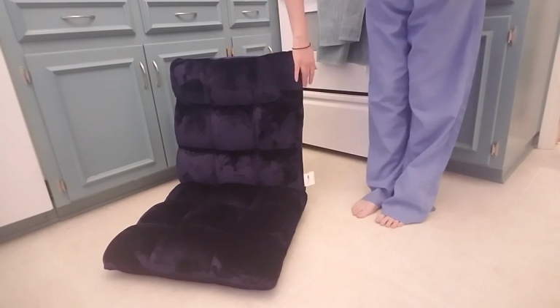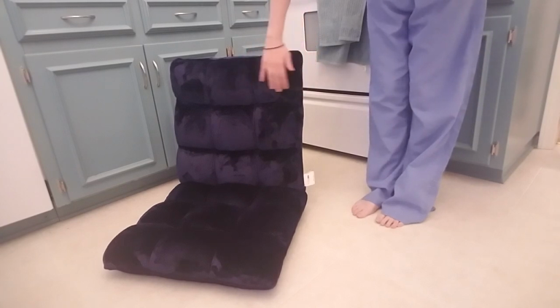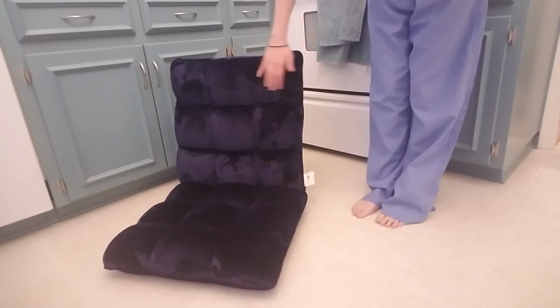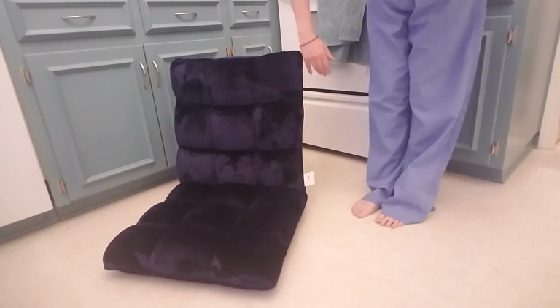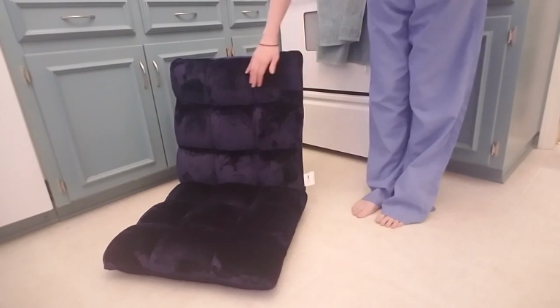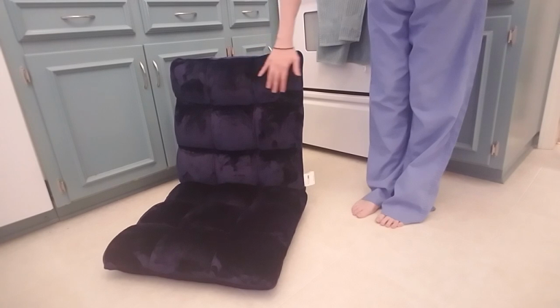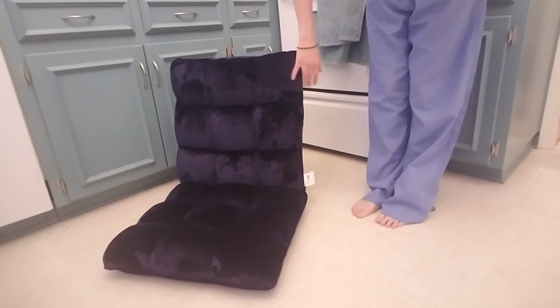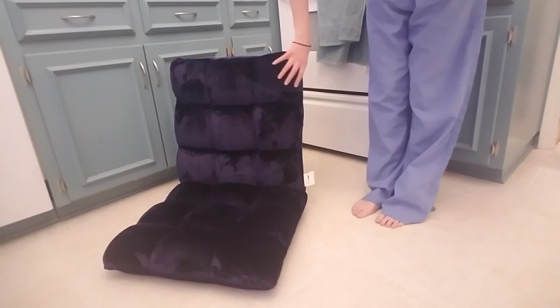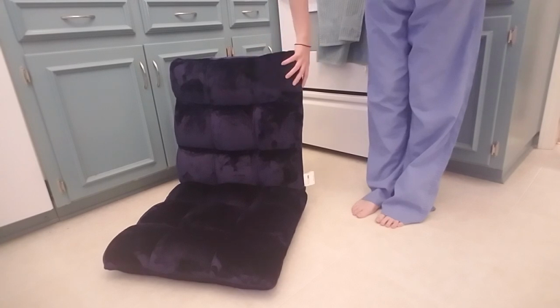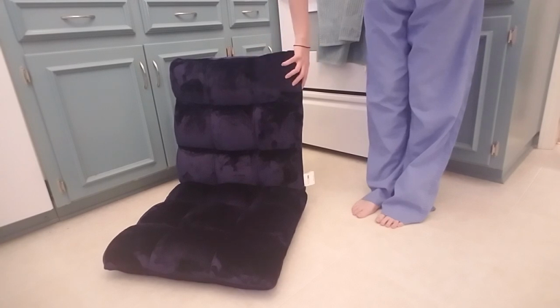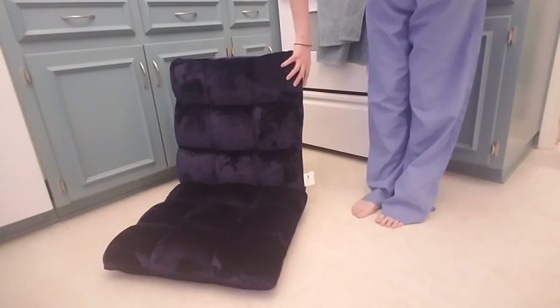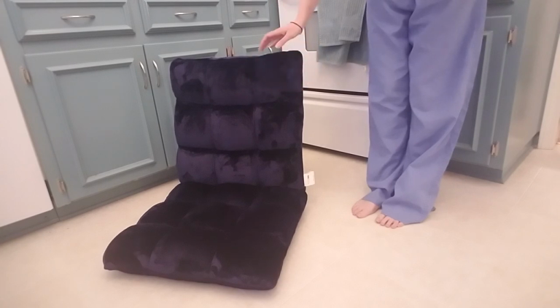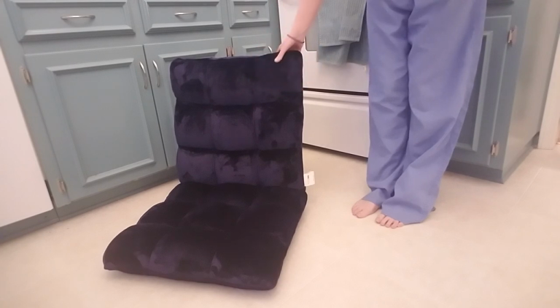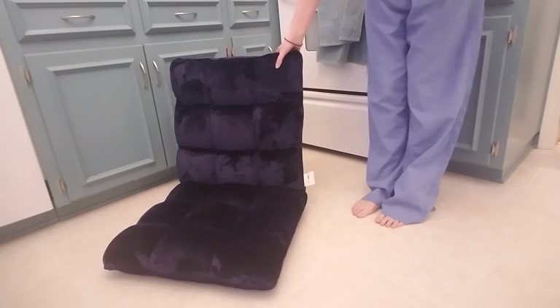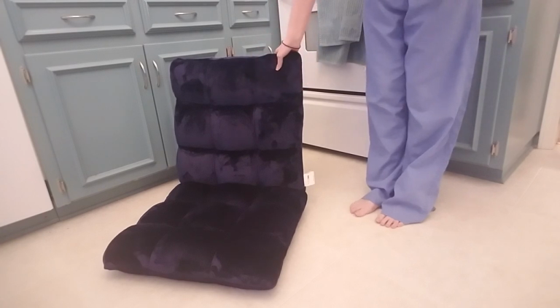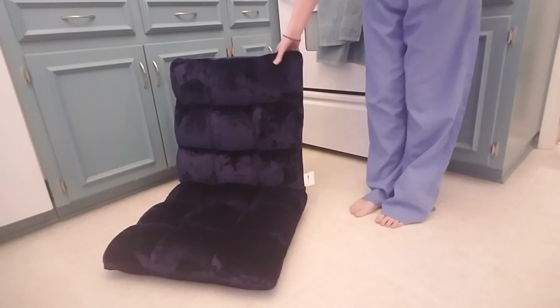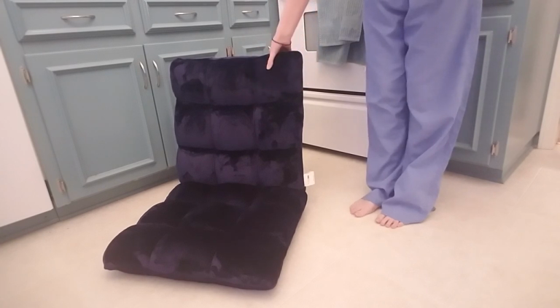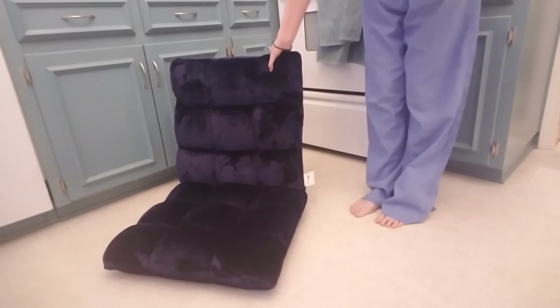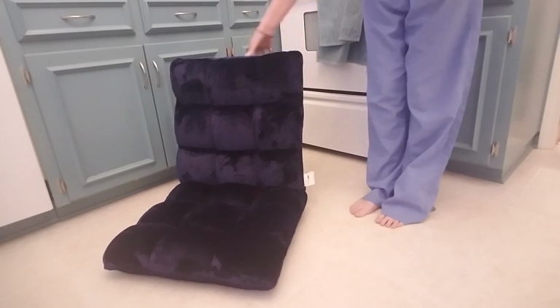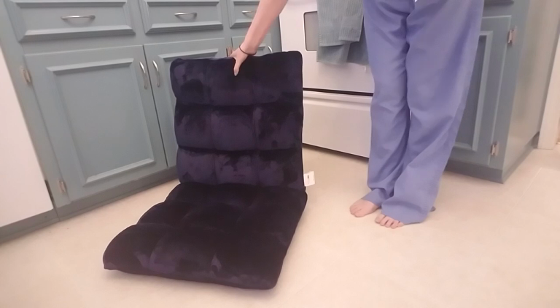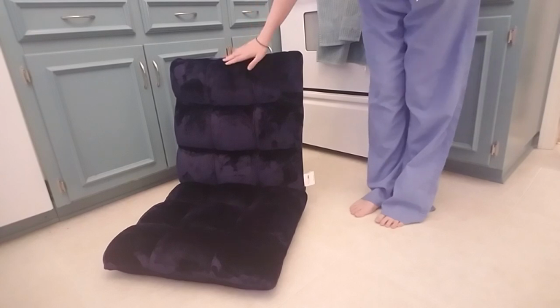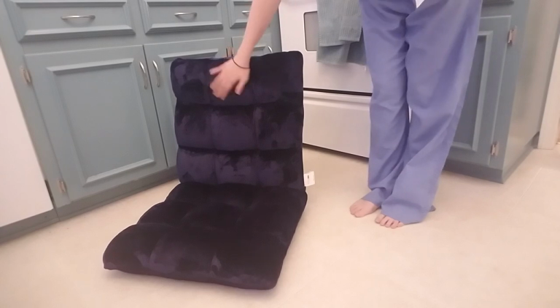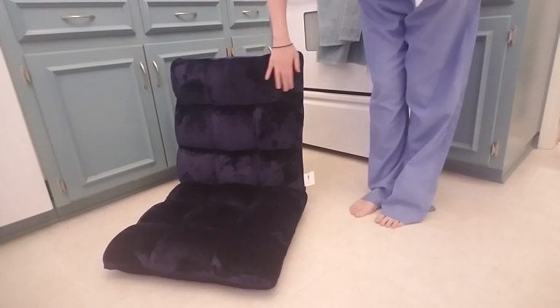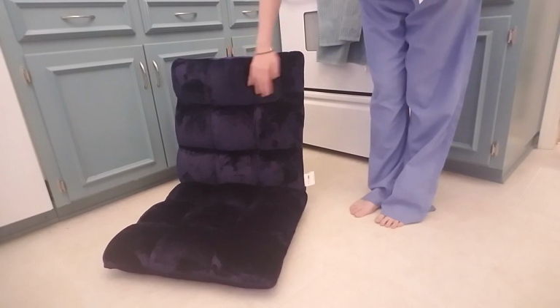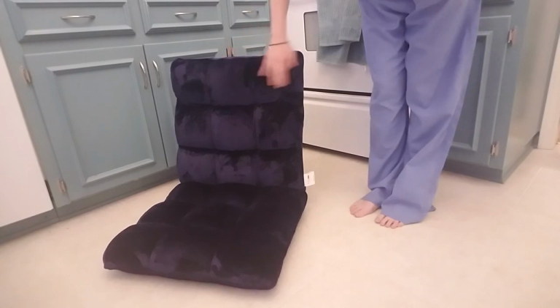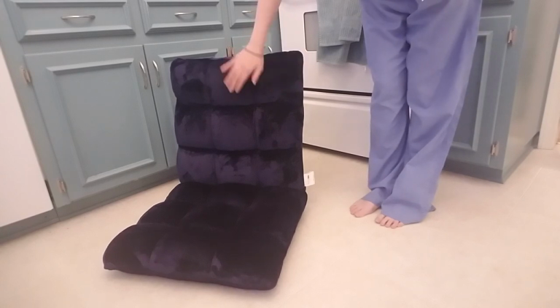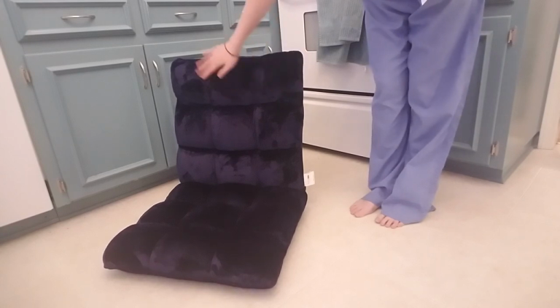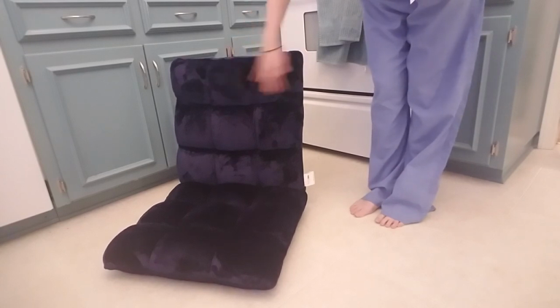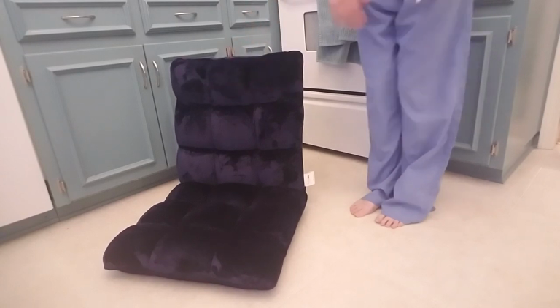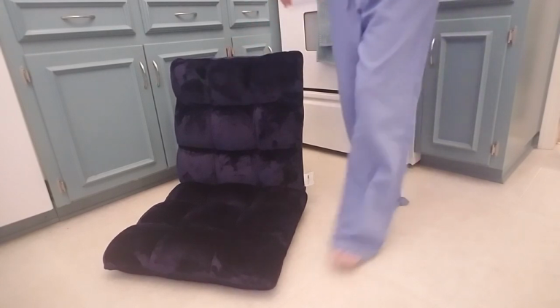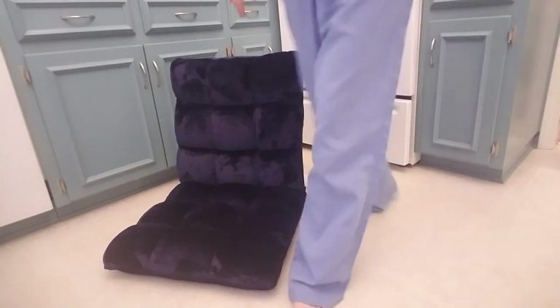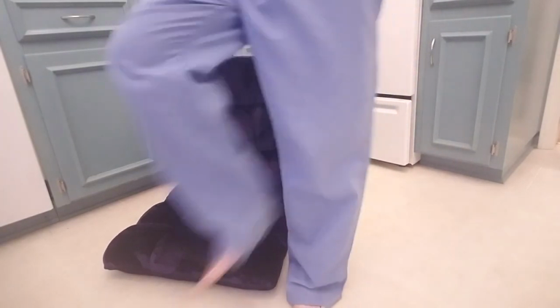So the chair was a little bit expensive in my book. I want to say it was like $75 on Amazon. It's memory foam in the middle and it's like a plush velvet. And it is actually really, really comfy.